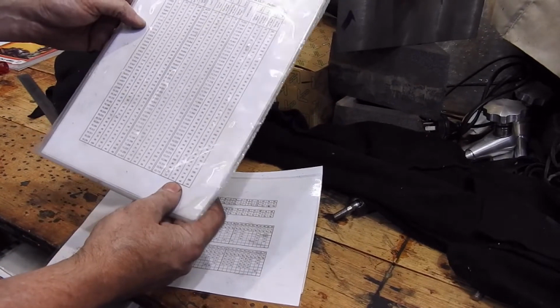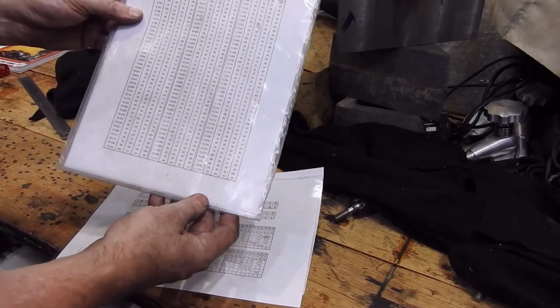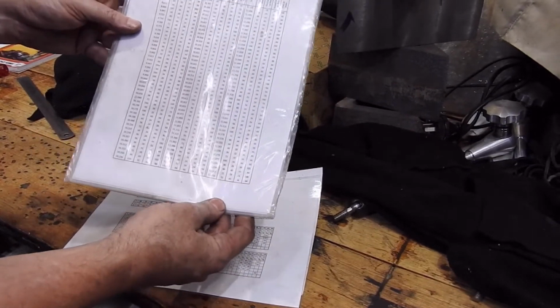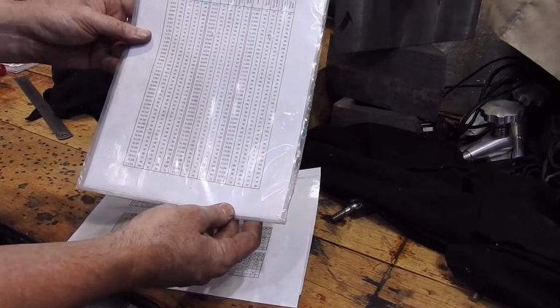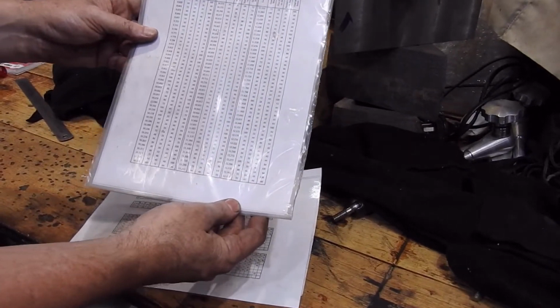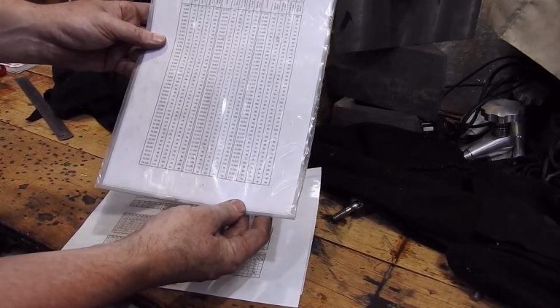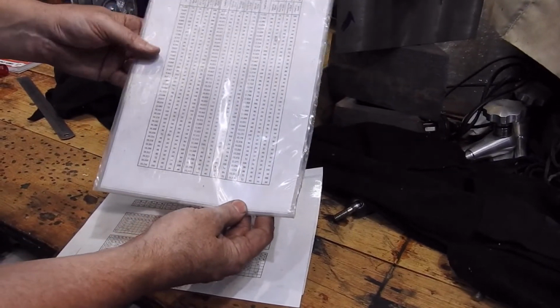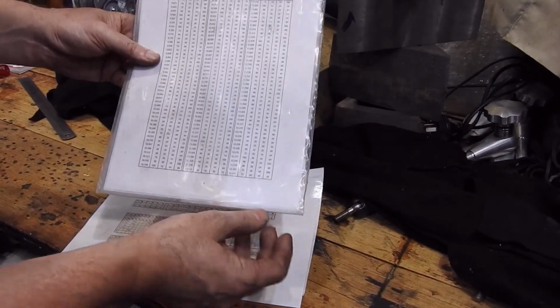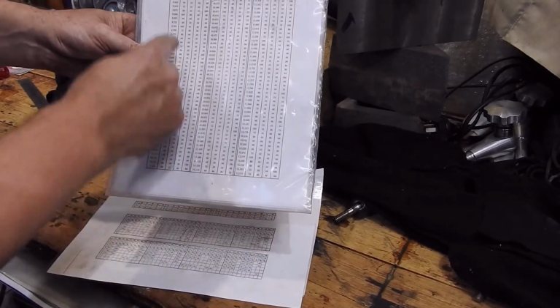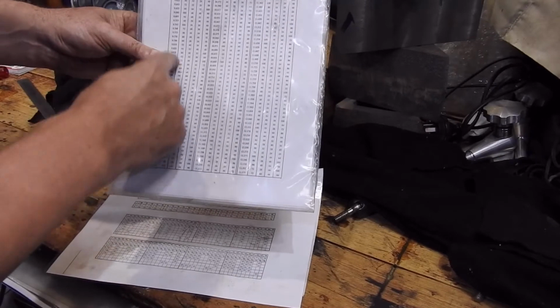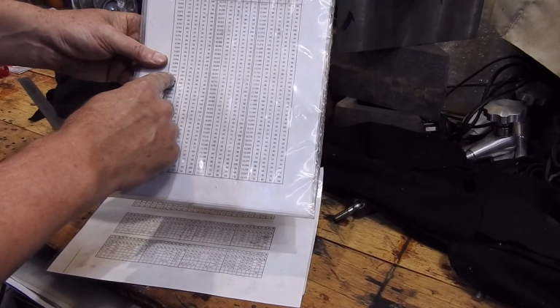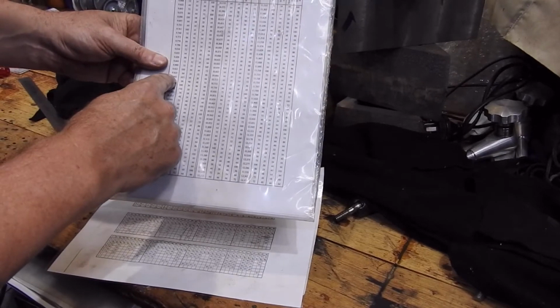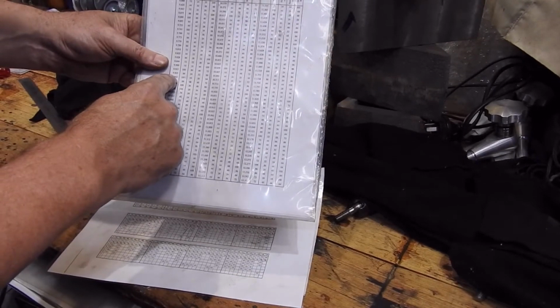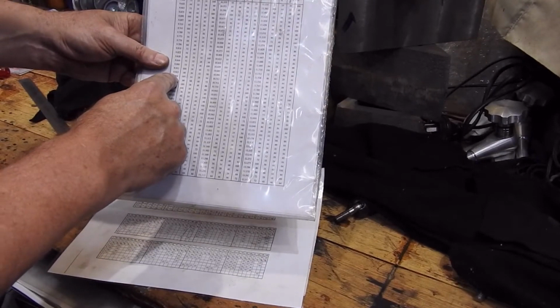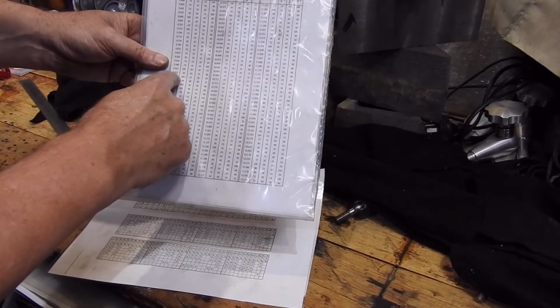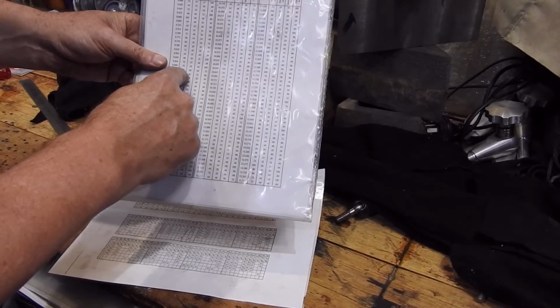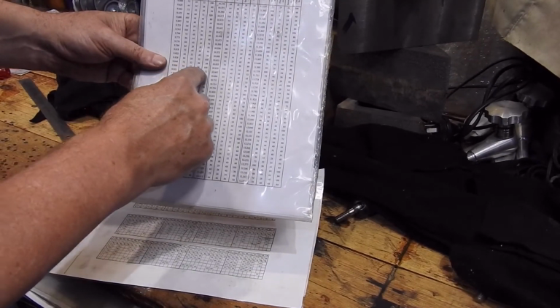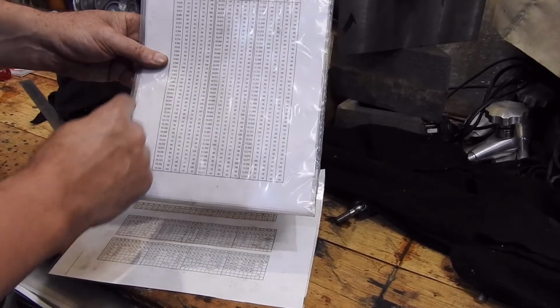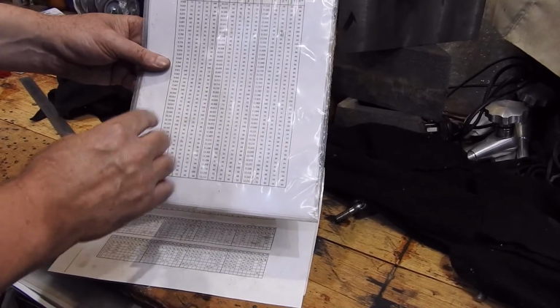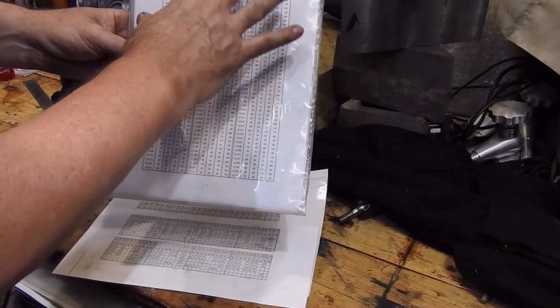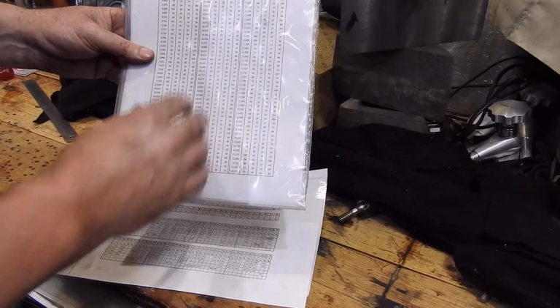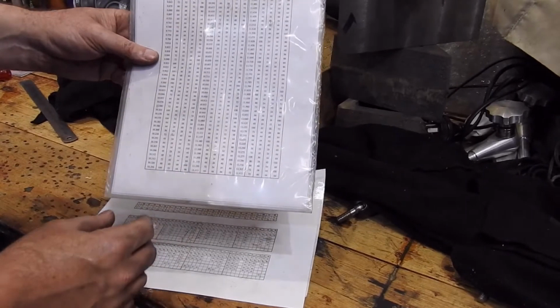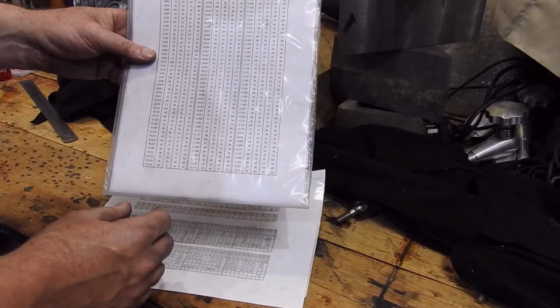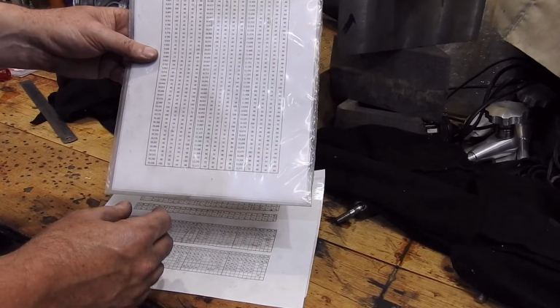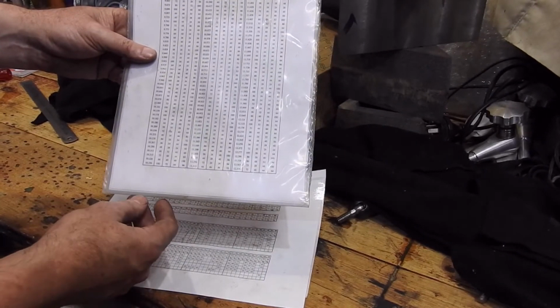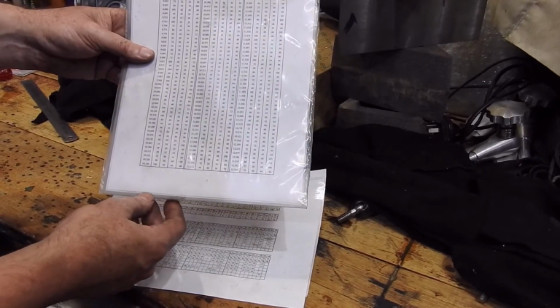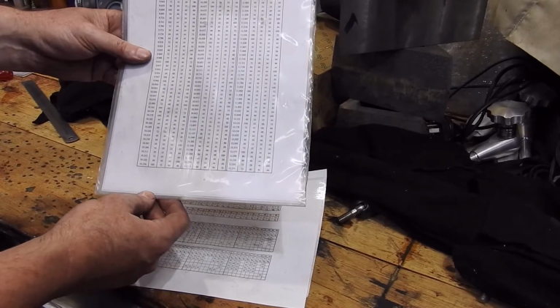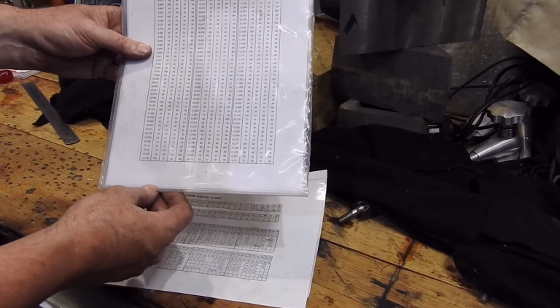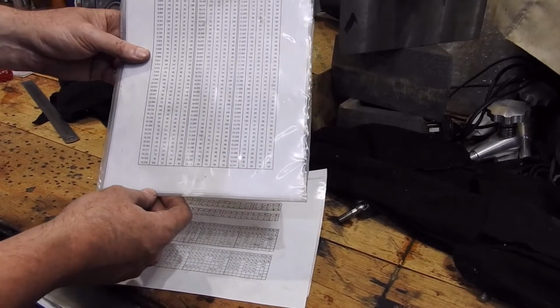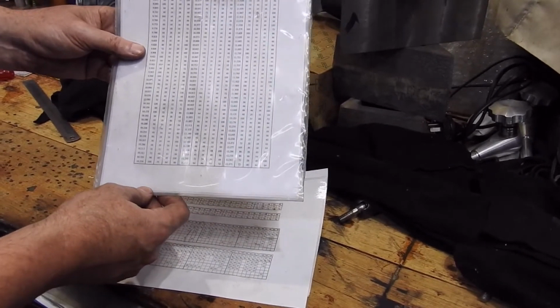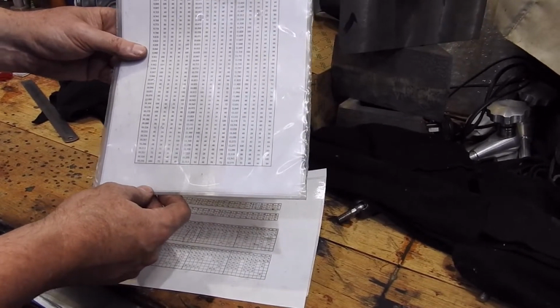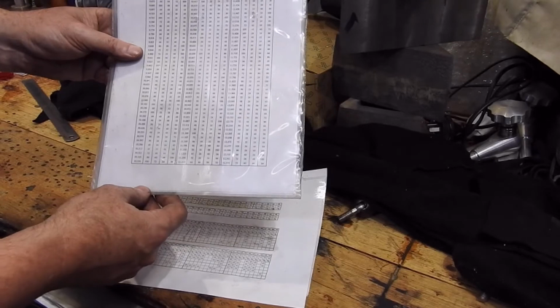What you also need are these charts, which tell you what the lead of the machine is and what the gear ratio has to be. These can be found in Machinery's Handbook and other places, but they are essential if you want to try helical milling.